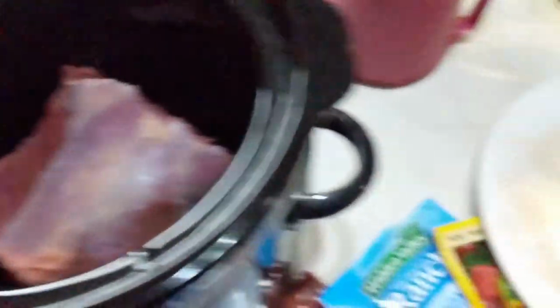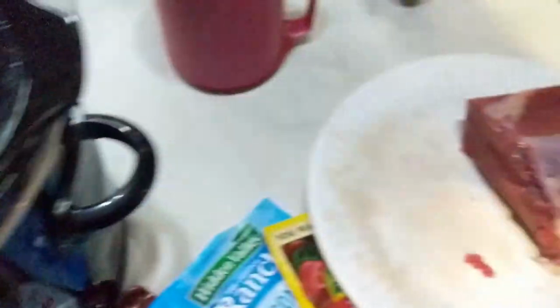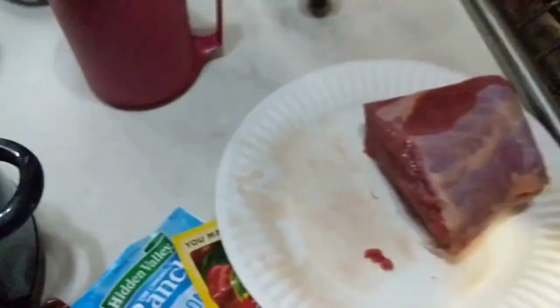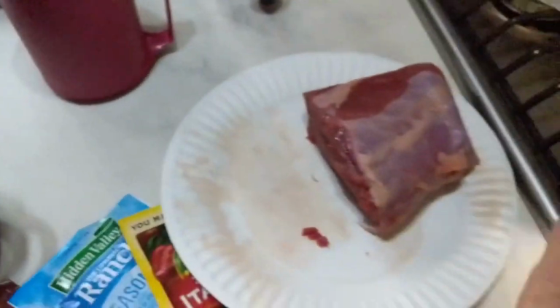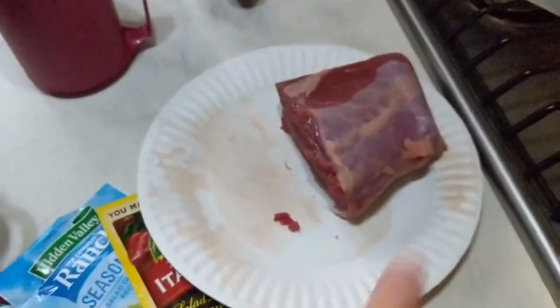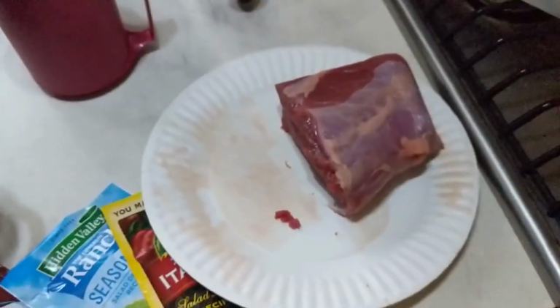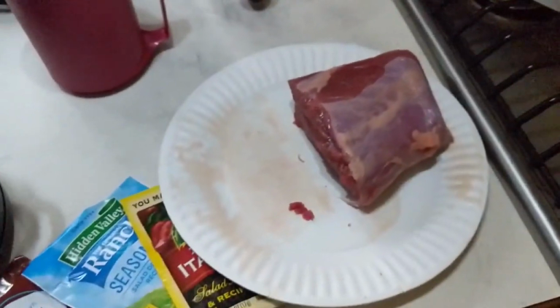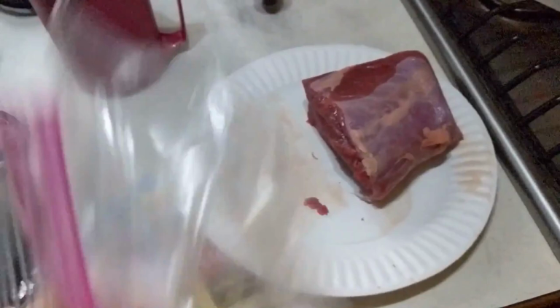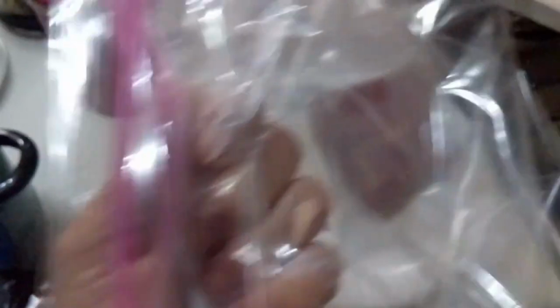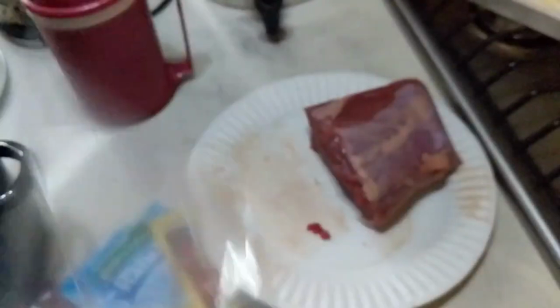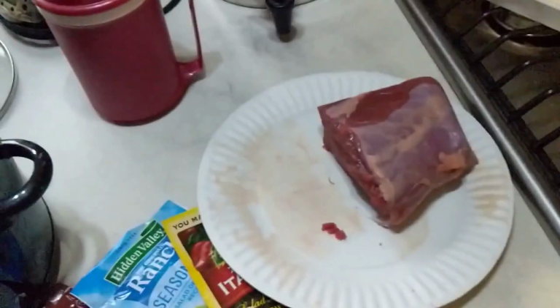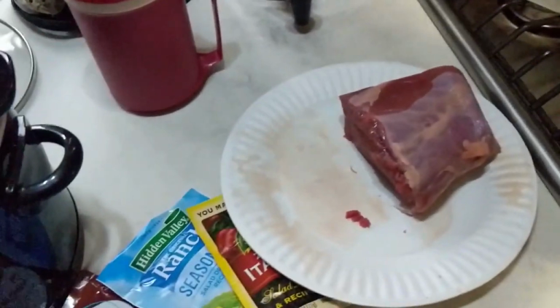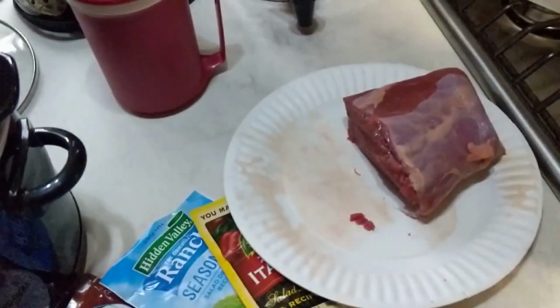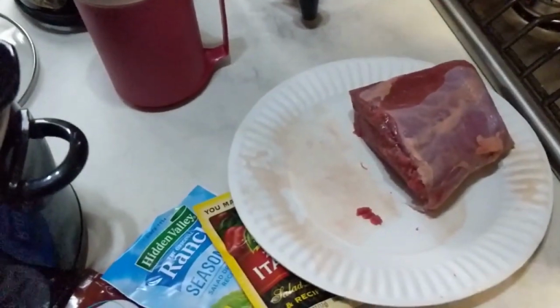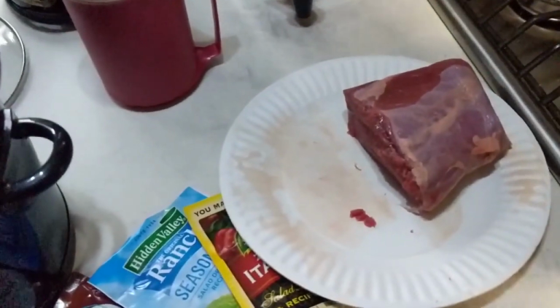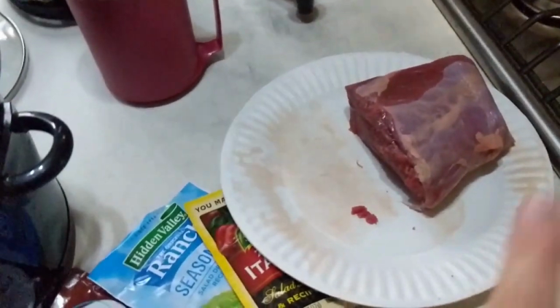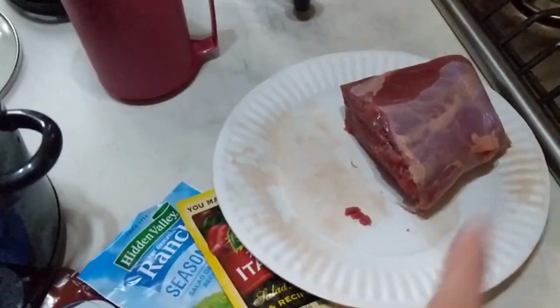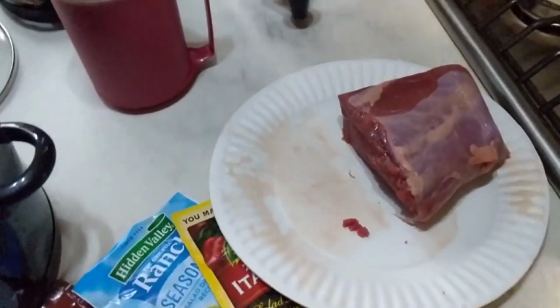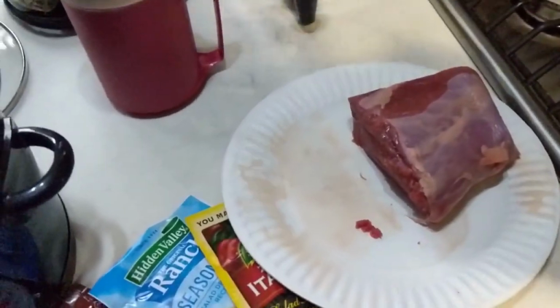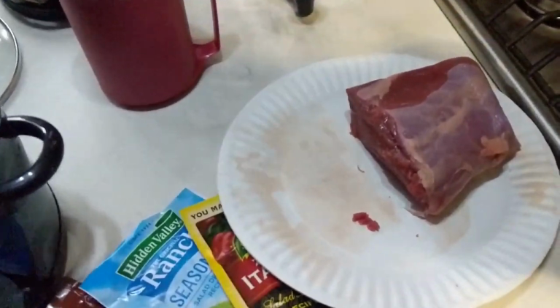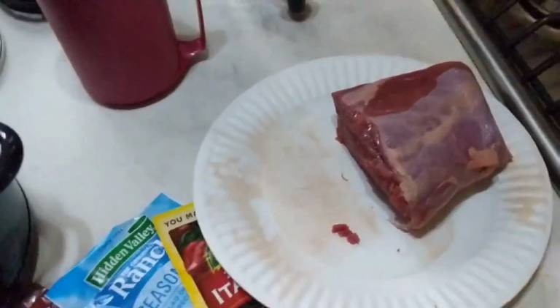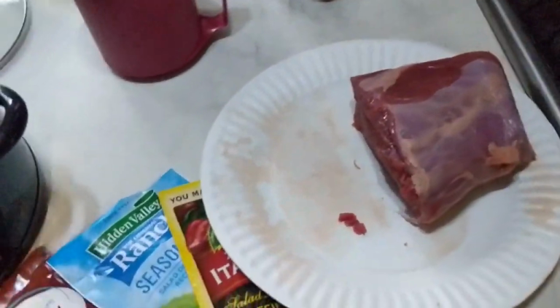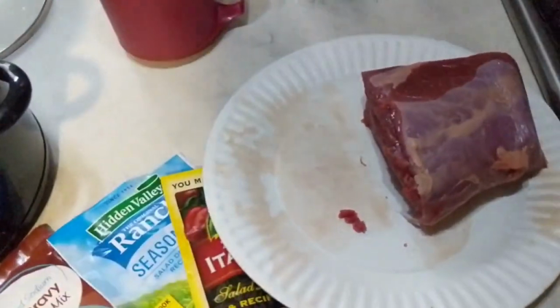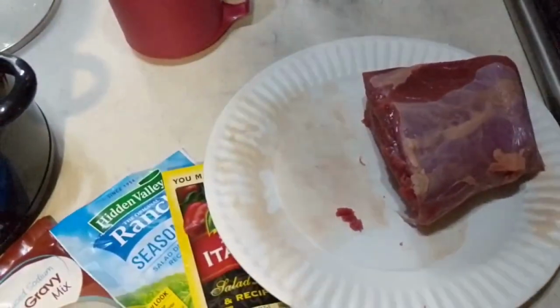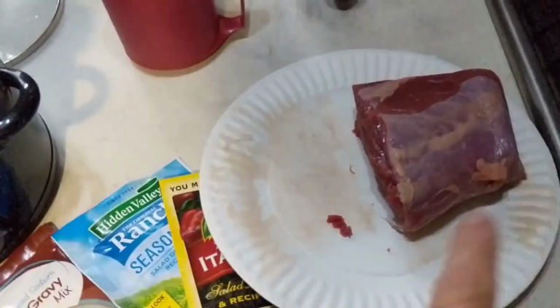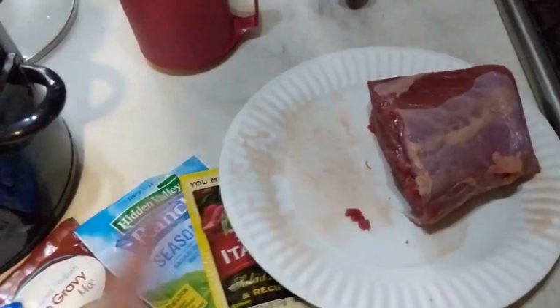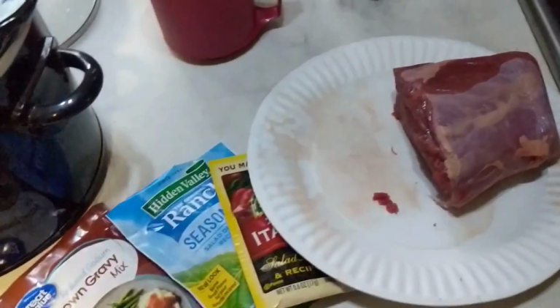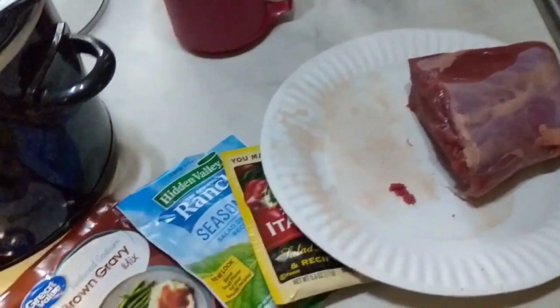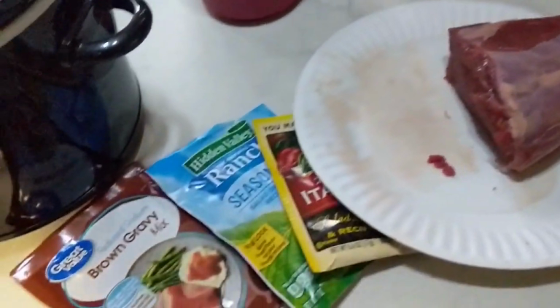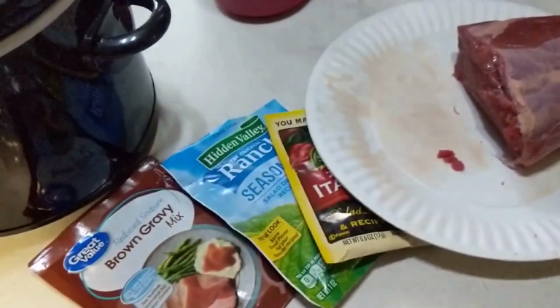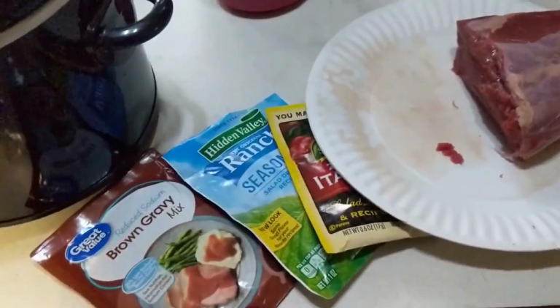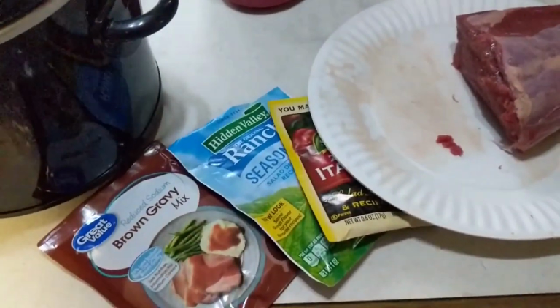This one's going in the freezer. I'm going to put it in a baggie, put it in the freezer, and next week I'll cook the other one.